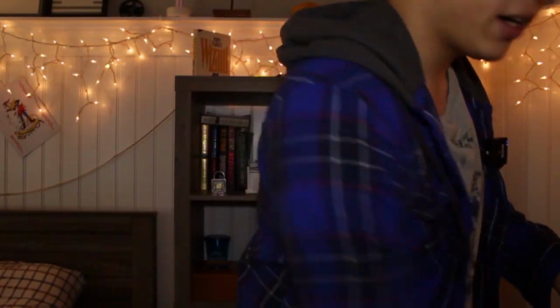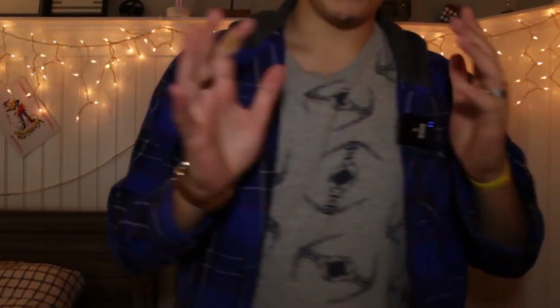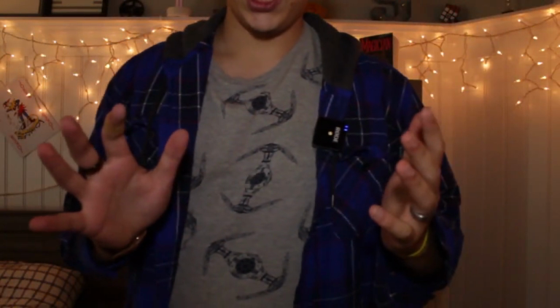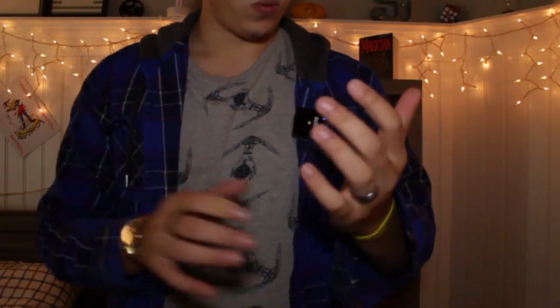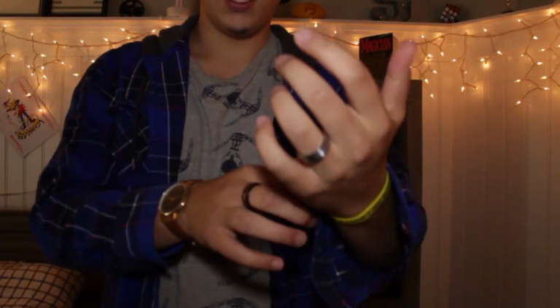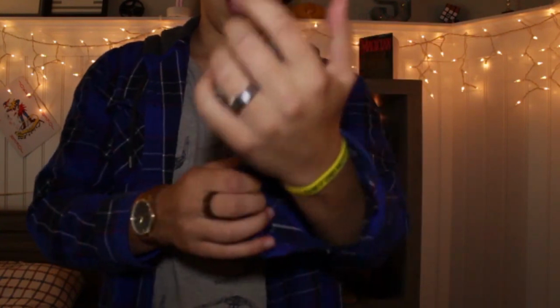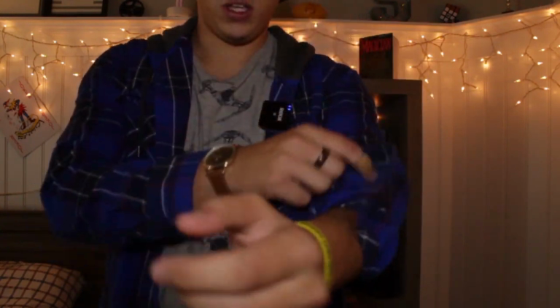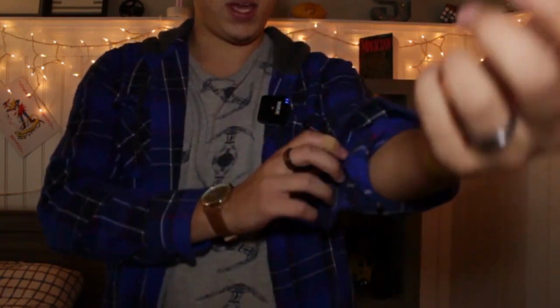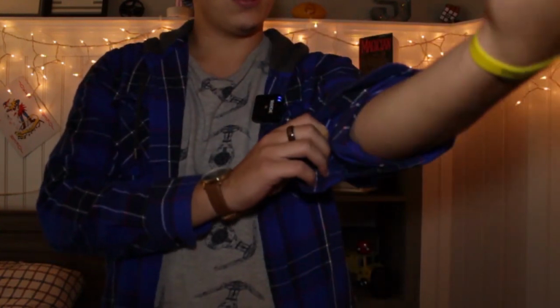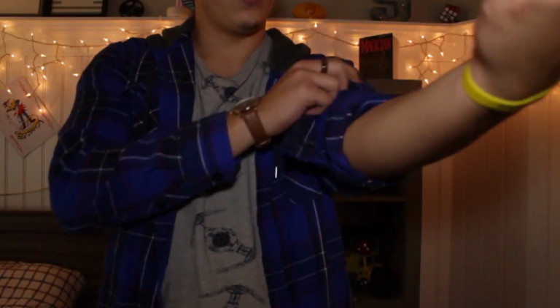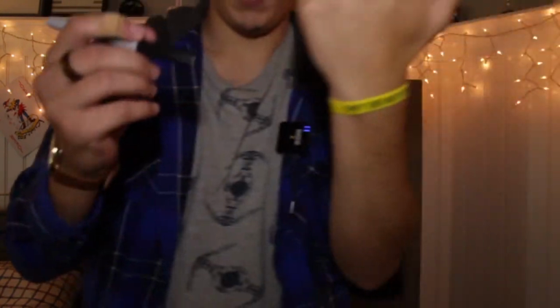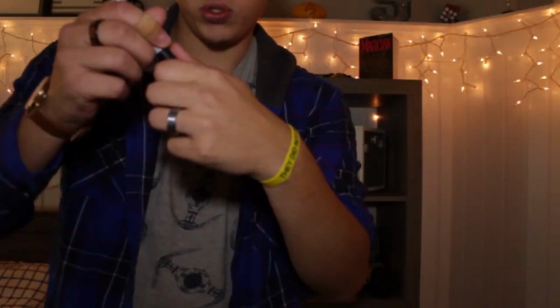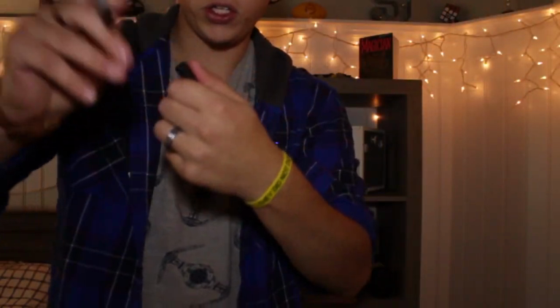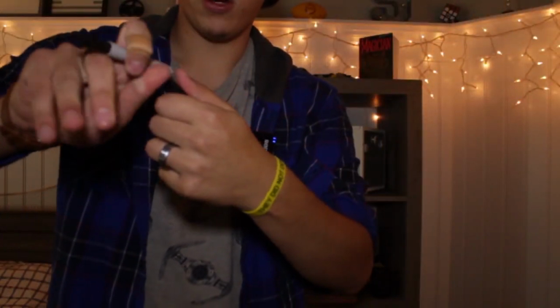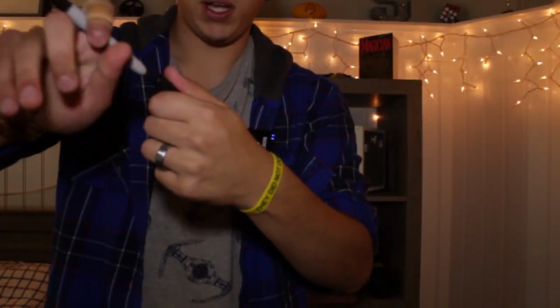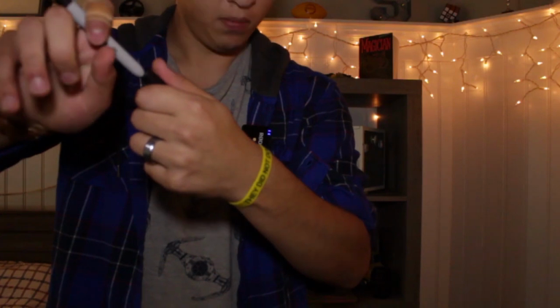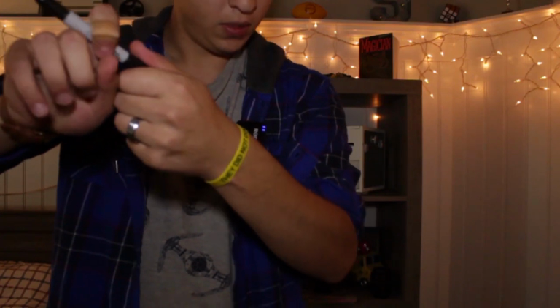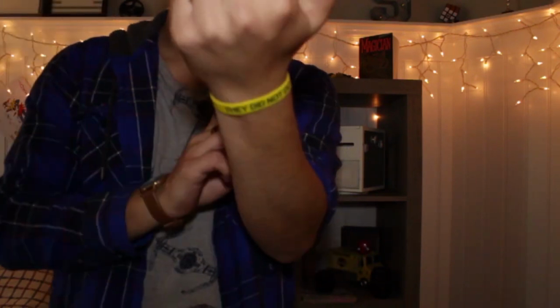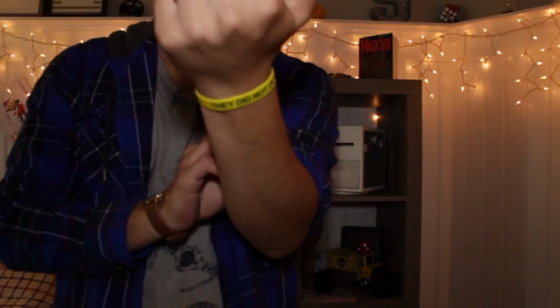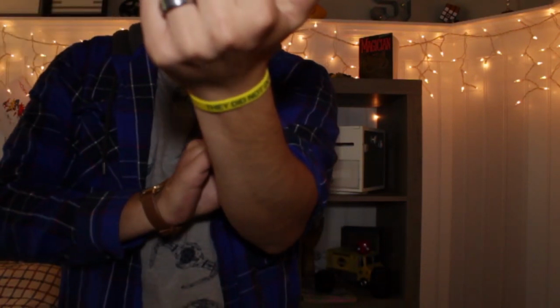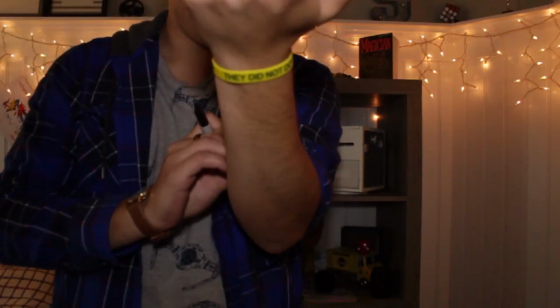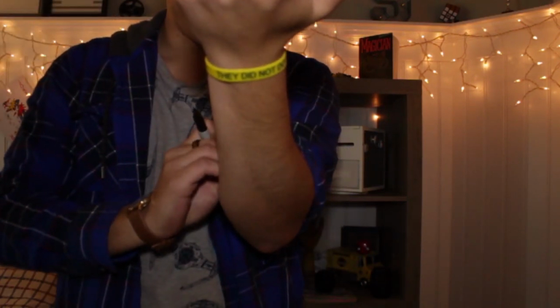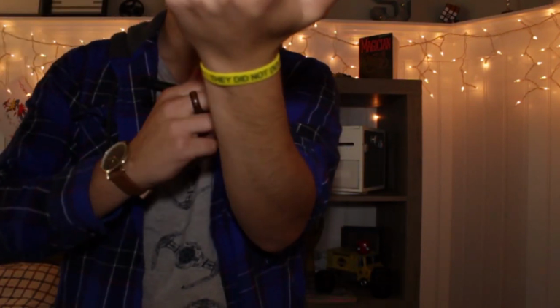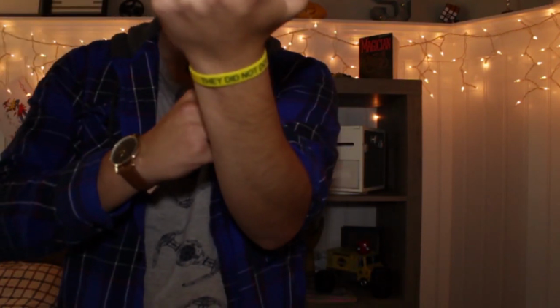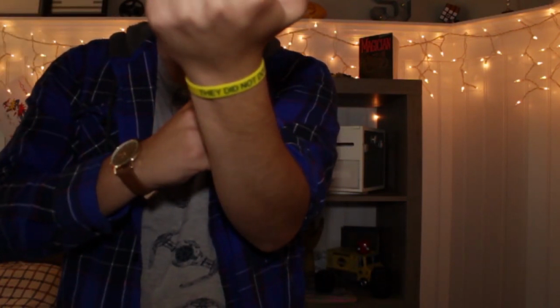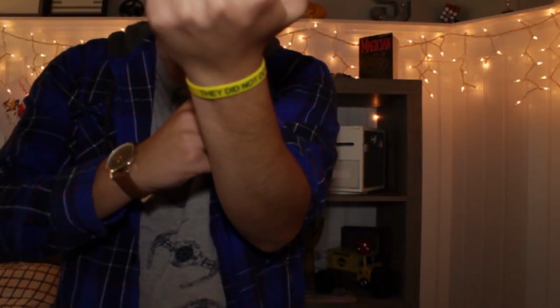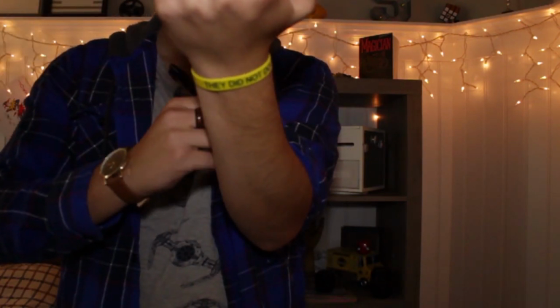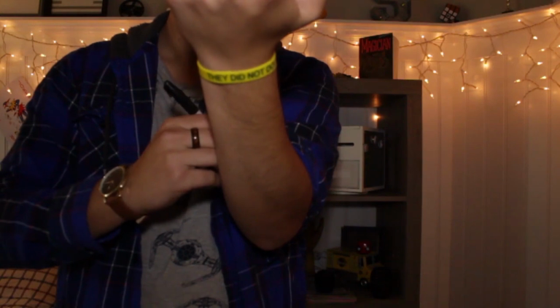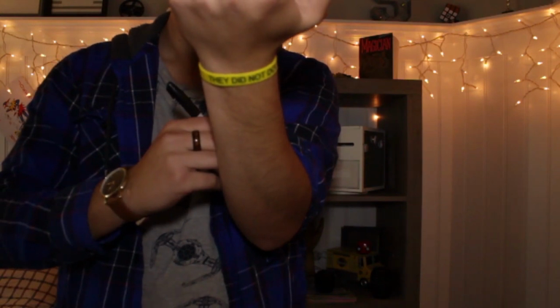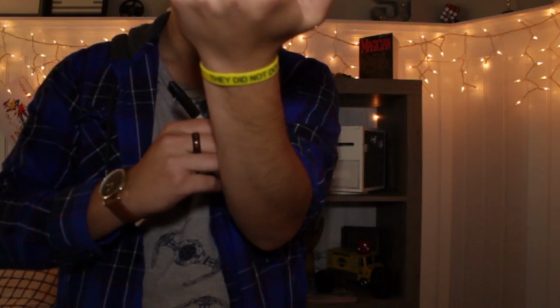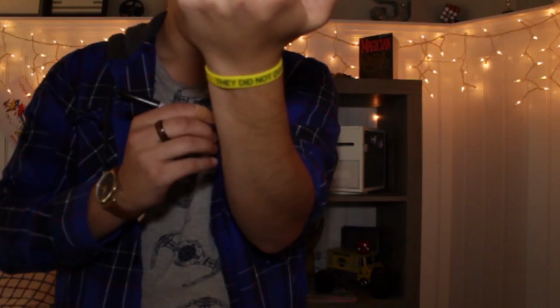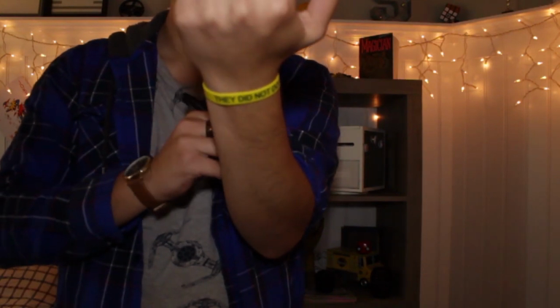I'm going to make a prediction as to what card you picked. Sharpie — I'm going to draw your card on my arm. Let's just do that.